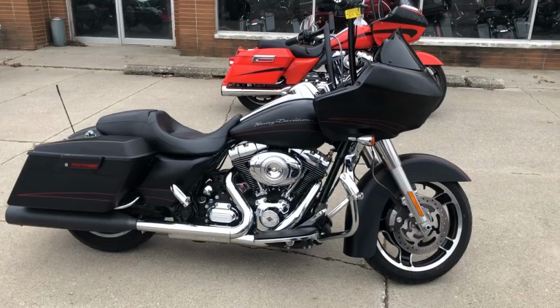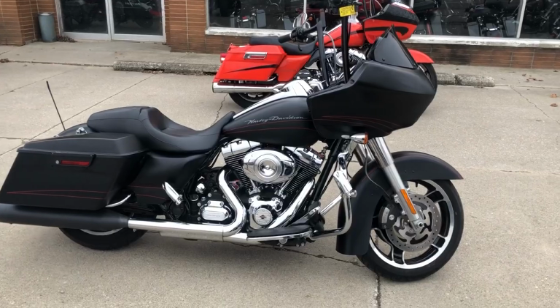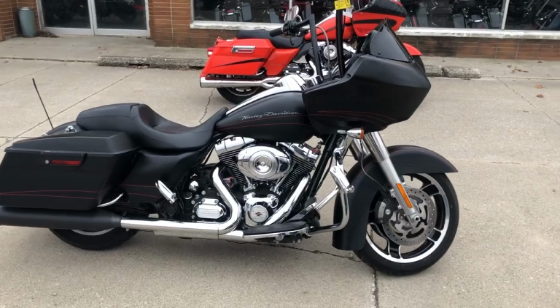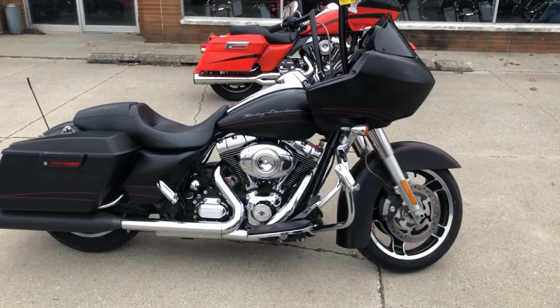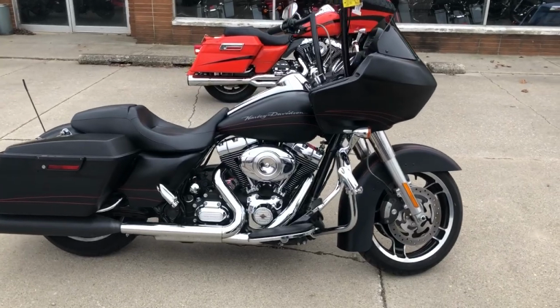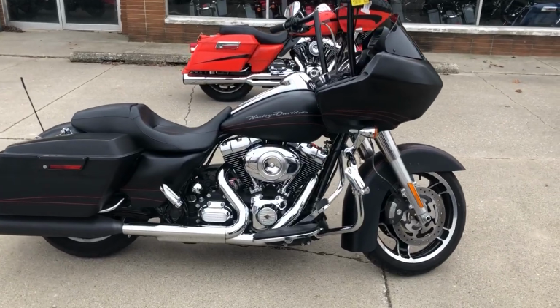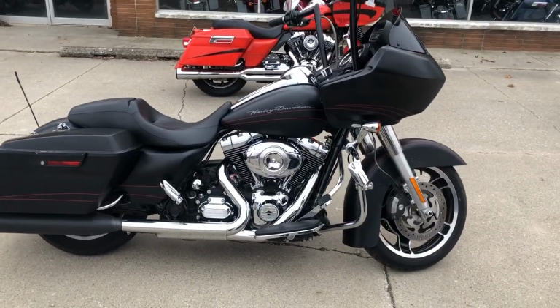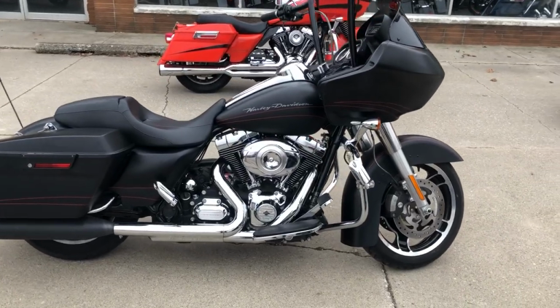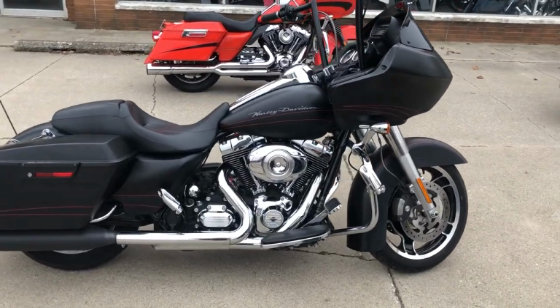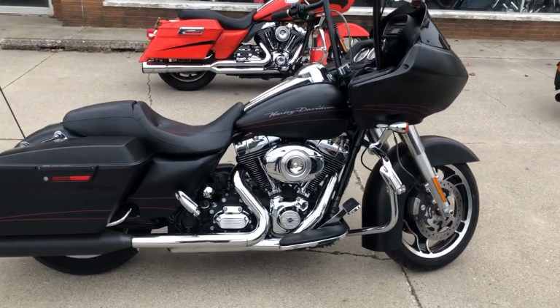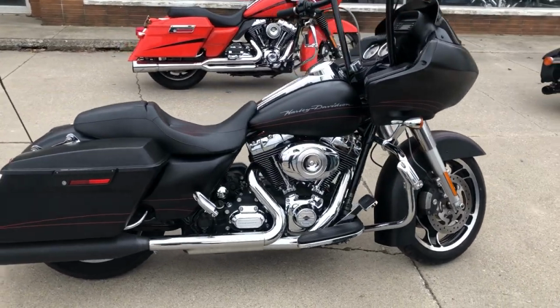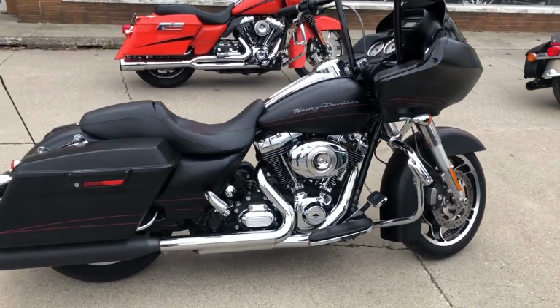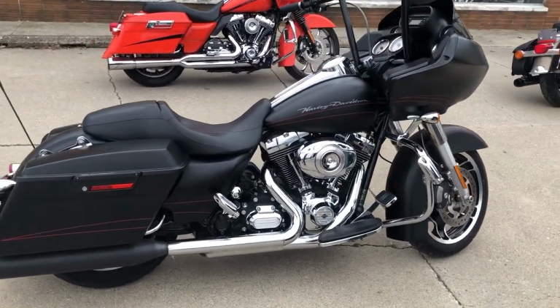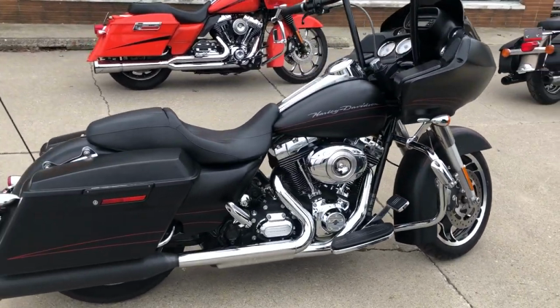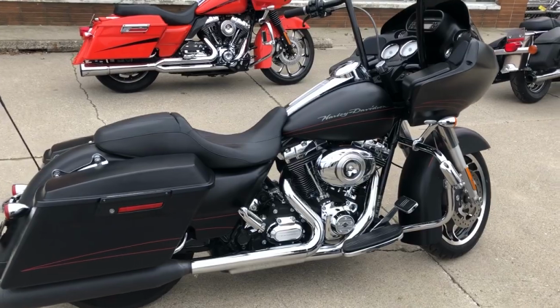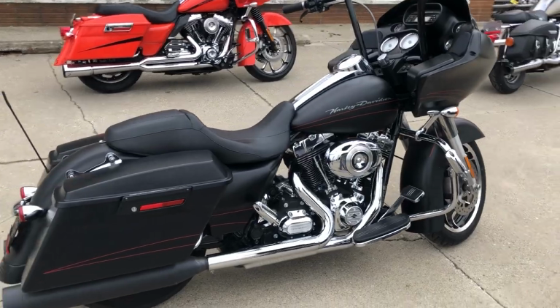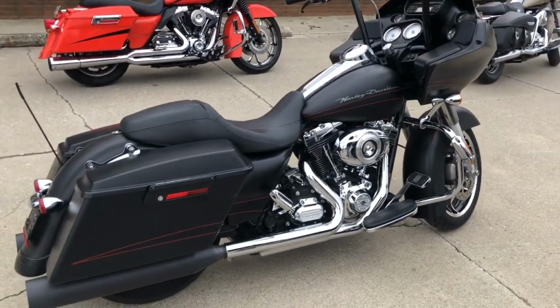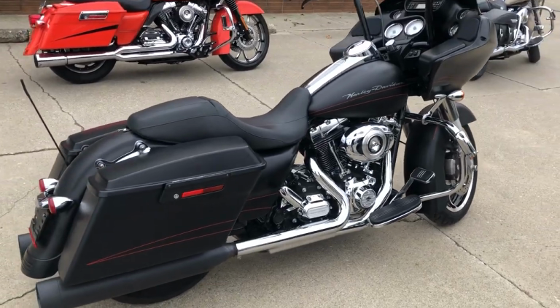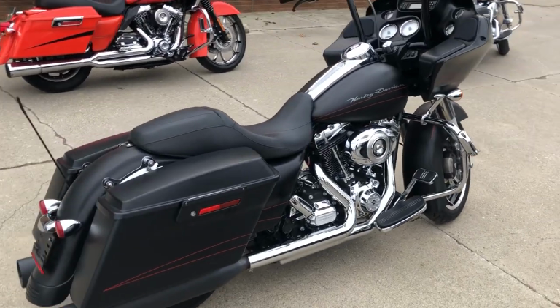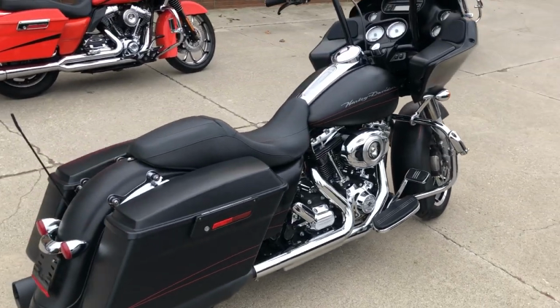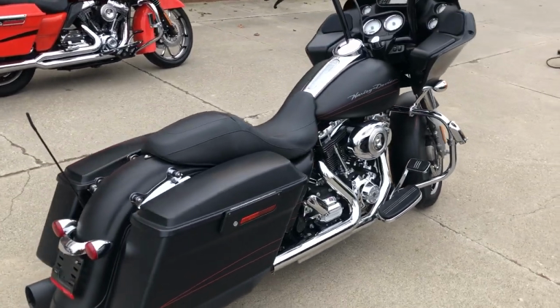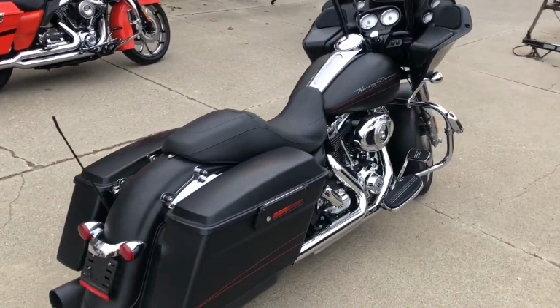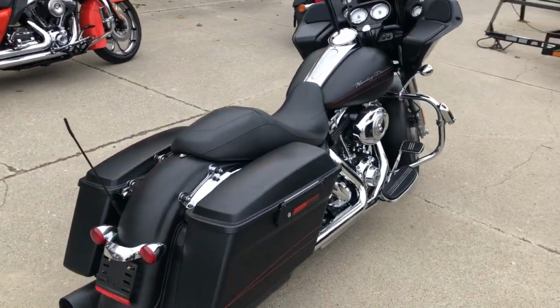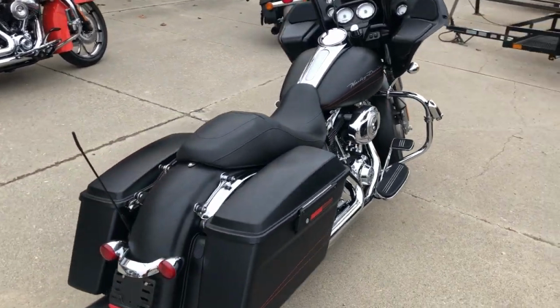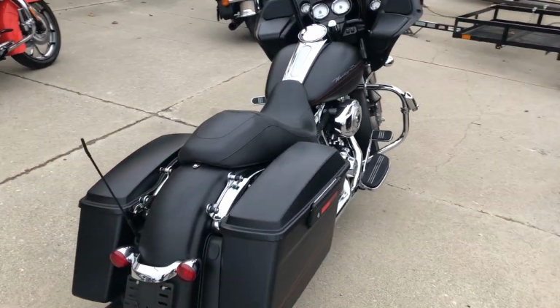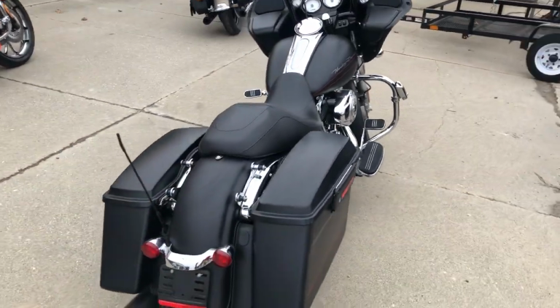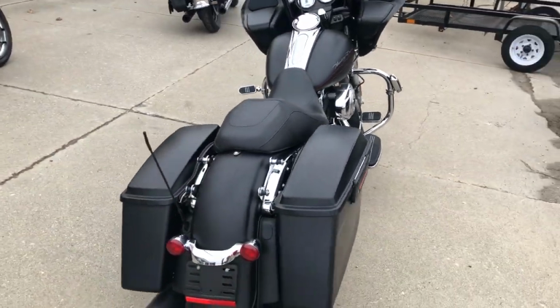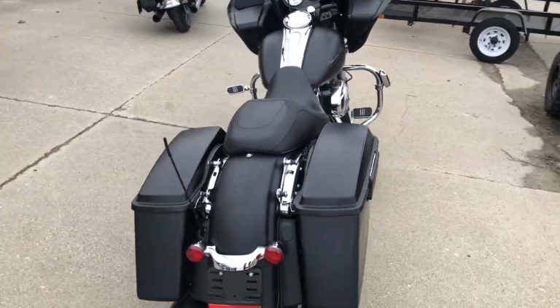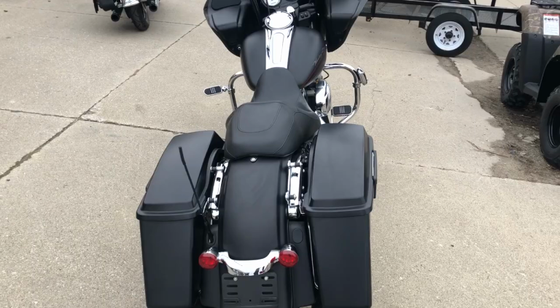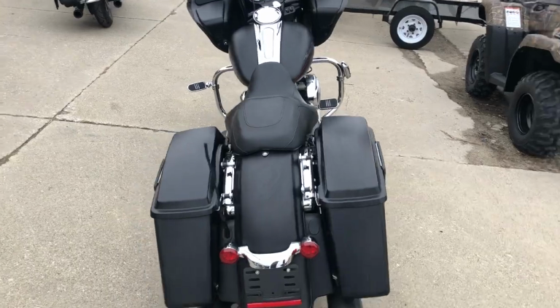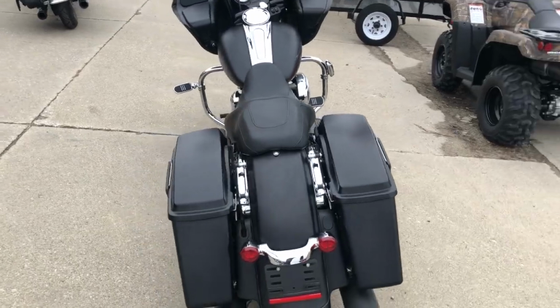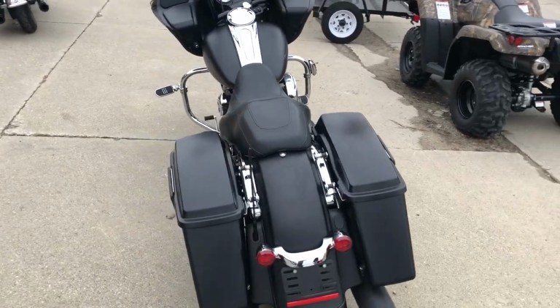All right guys, this is ApprovalPowerSports.com coming at you with a used Harley Road Glide for sale with only 8,000 miles. This bike is clean. It's got the black denim paint and dual Vance & Heinz exhaust.